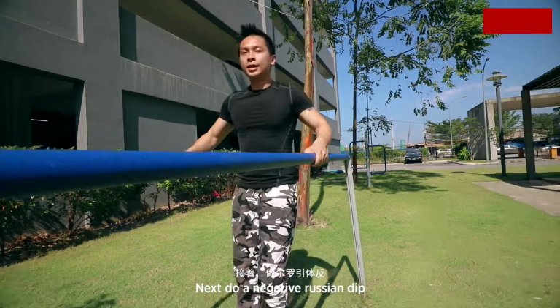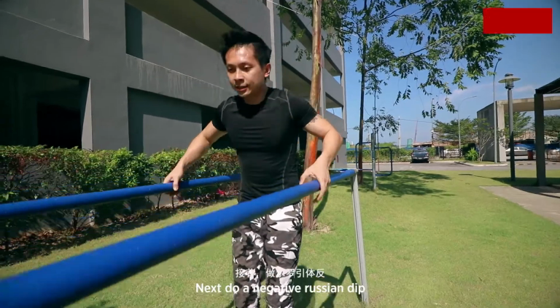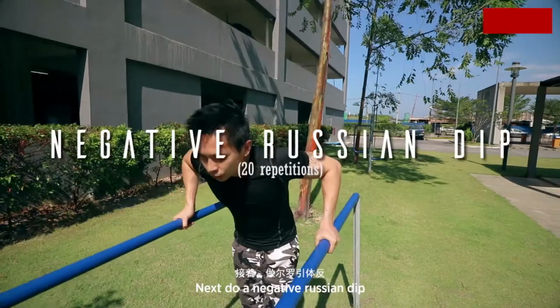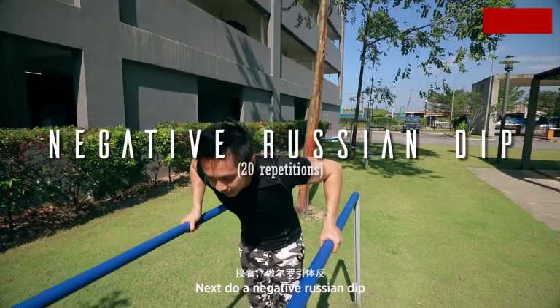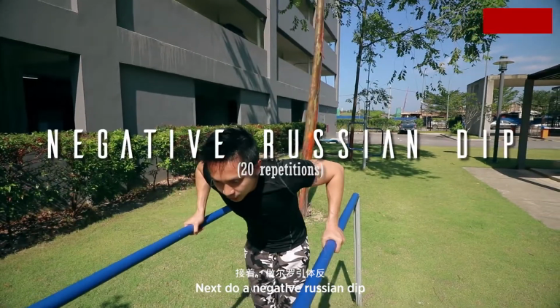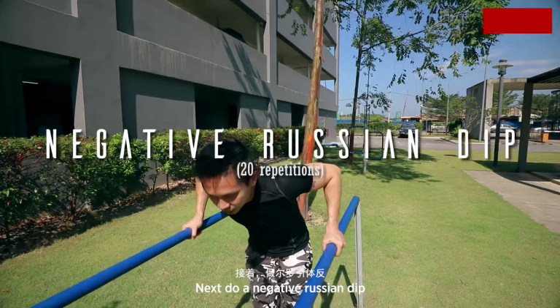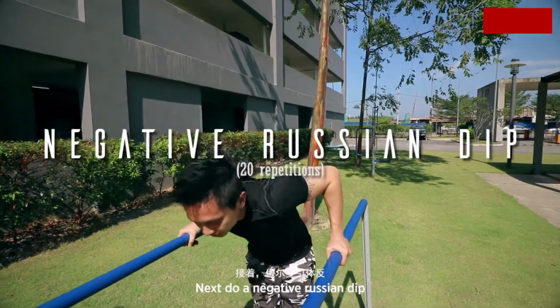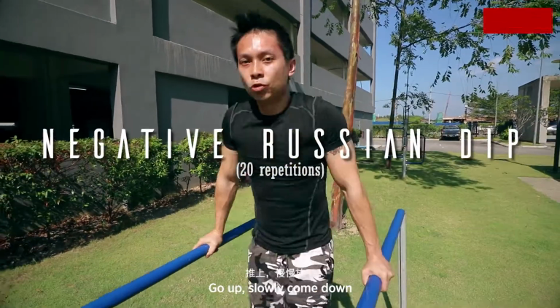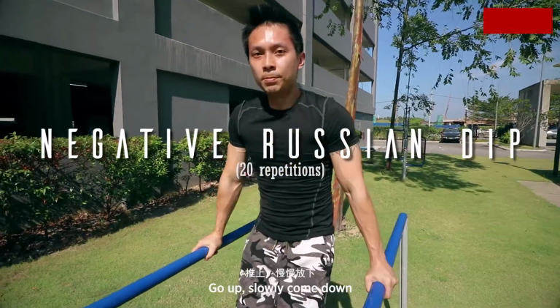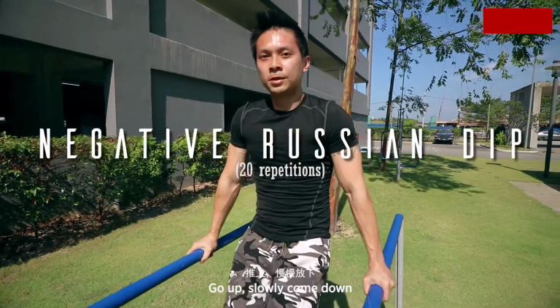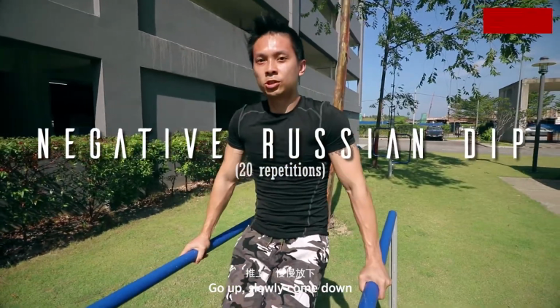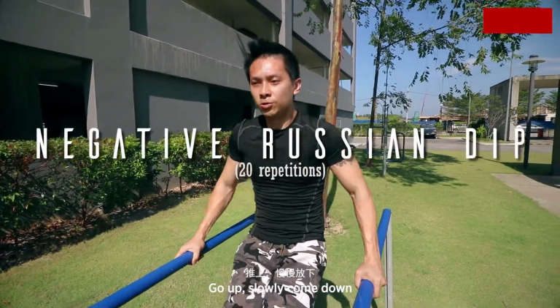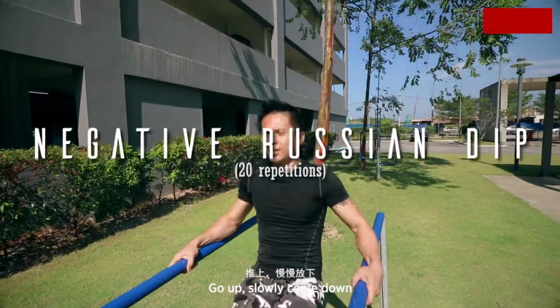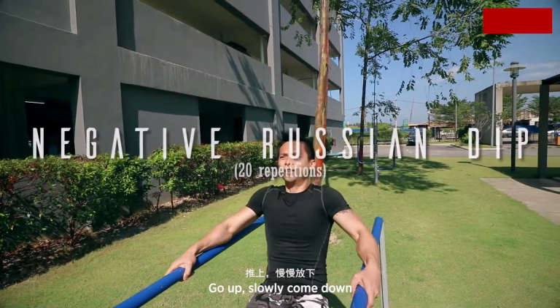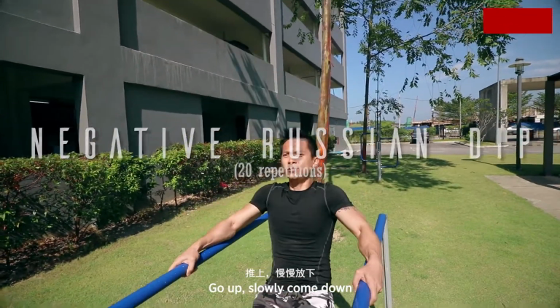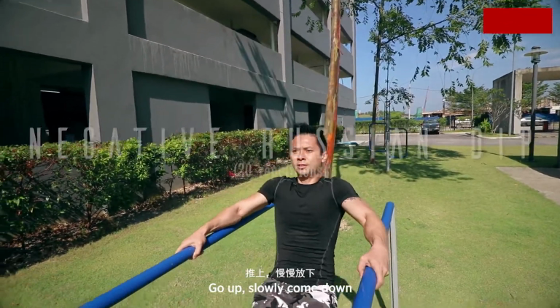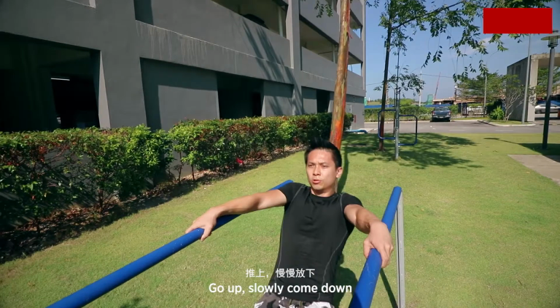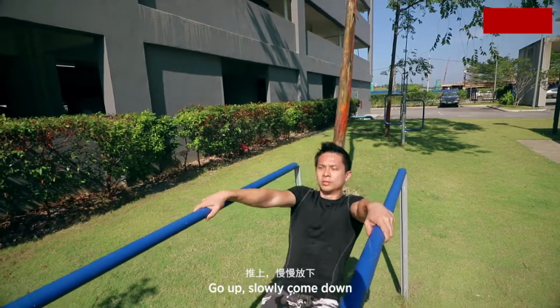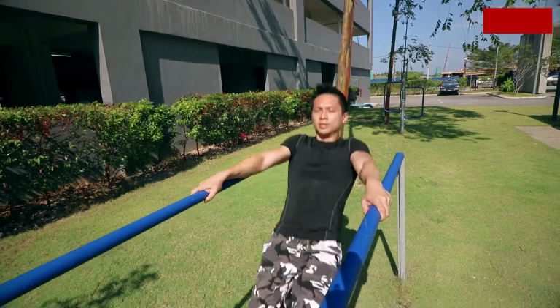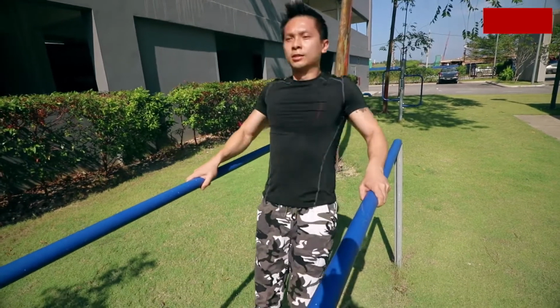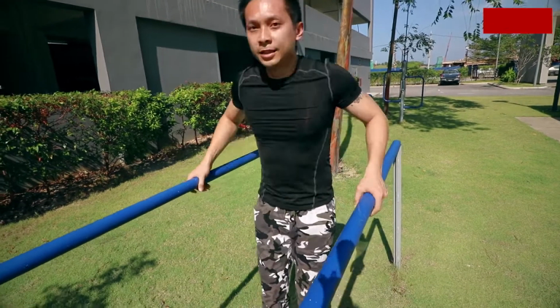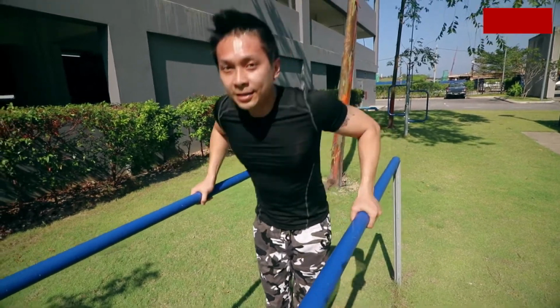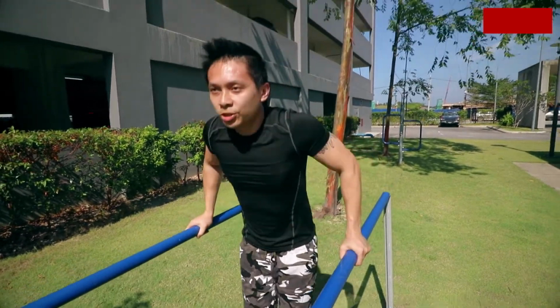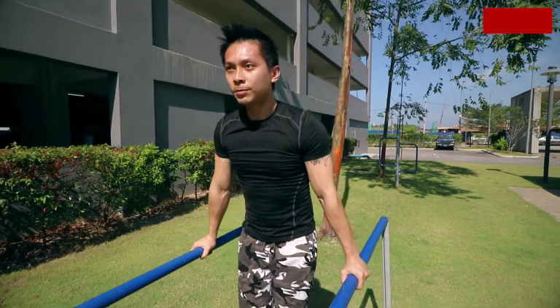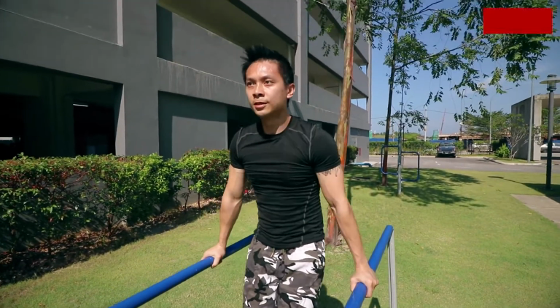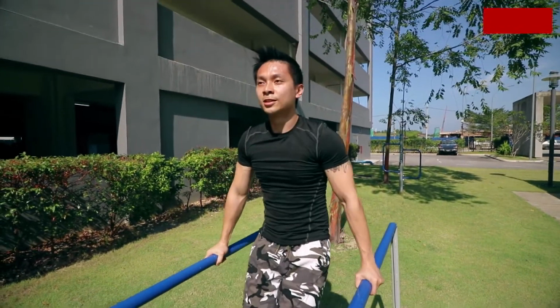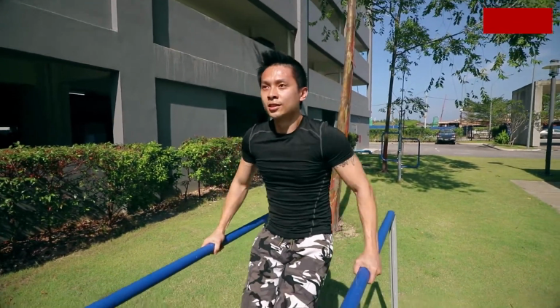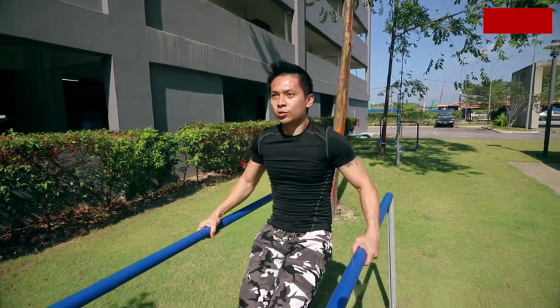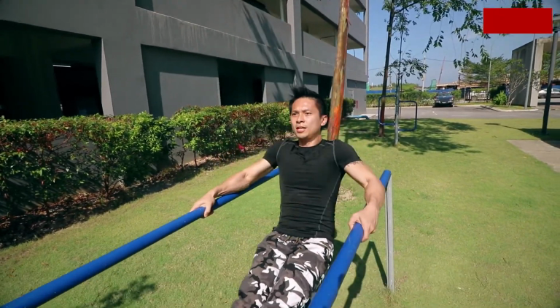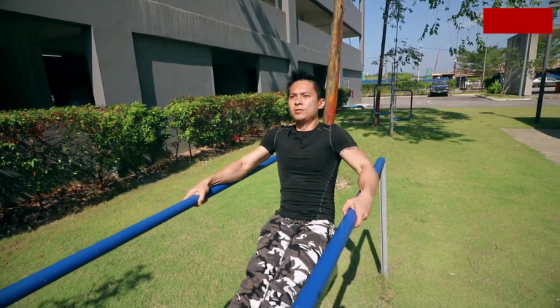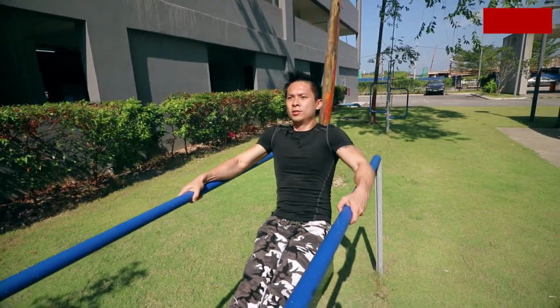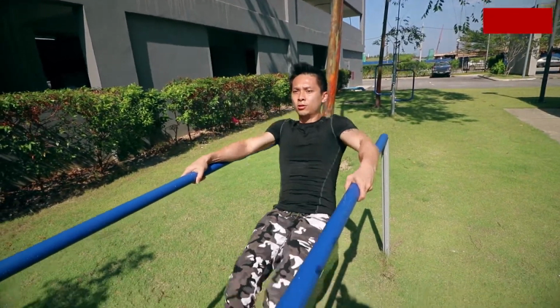Next, do a negative Russian dip. Go up, slowly come down, hold. Again — jump up, go down, hold.